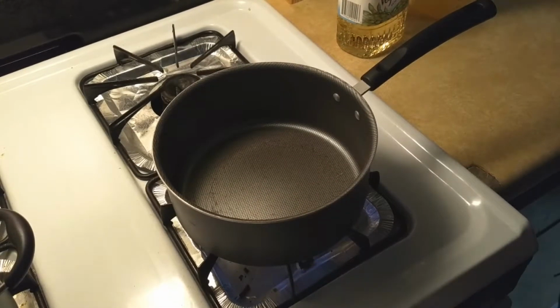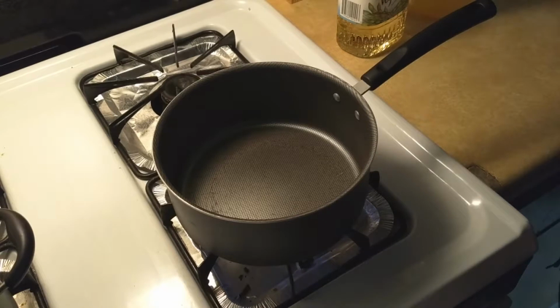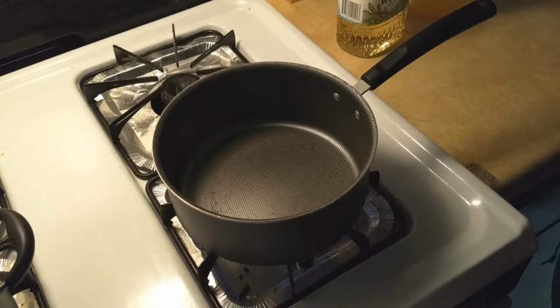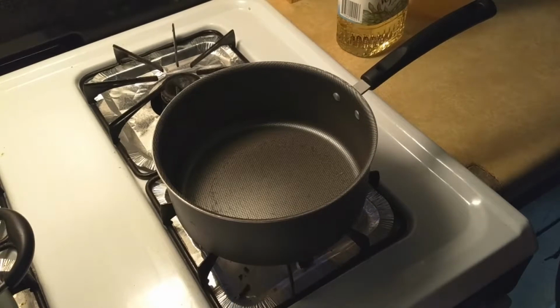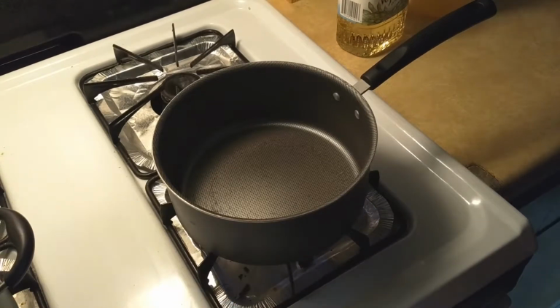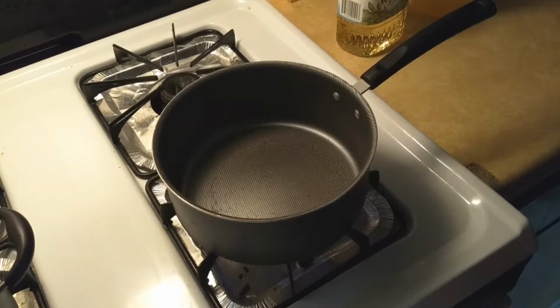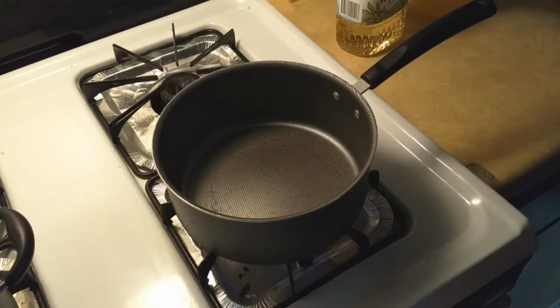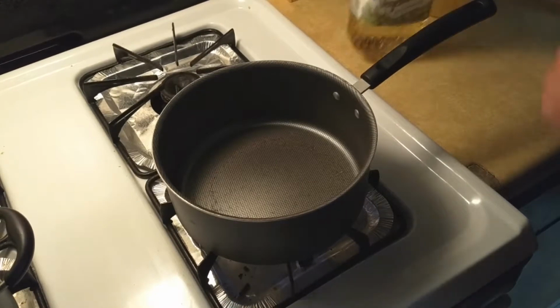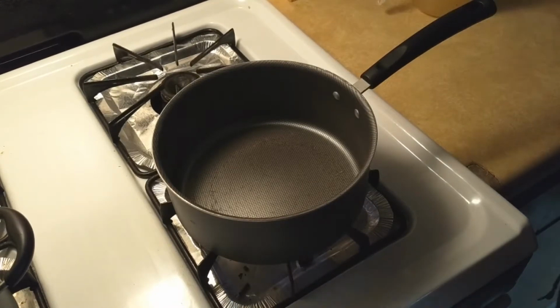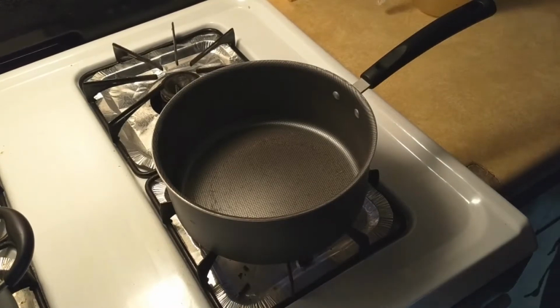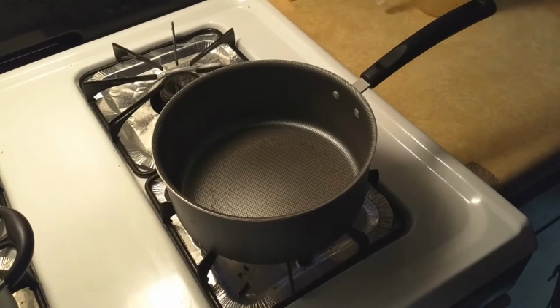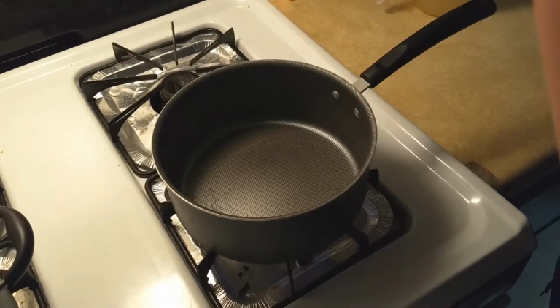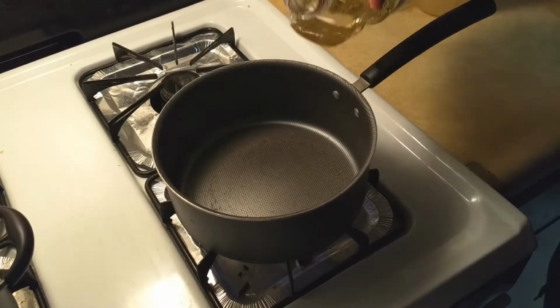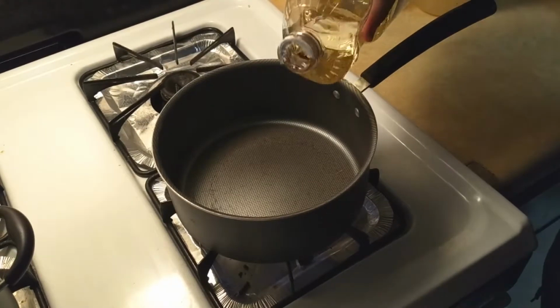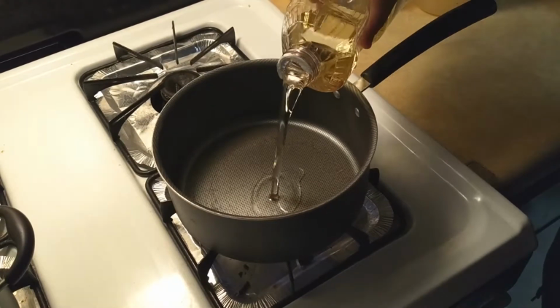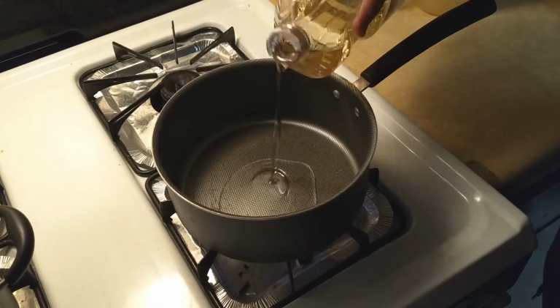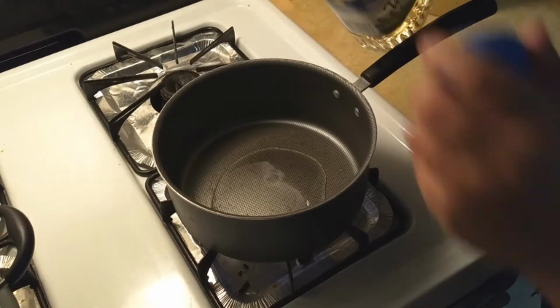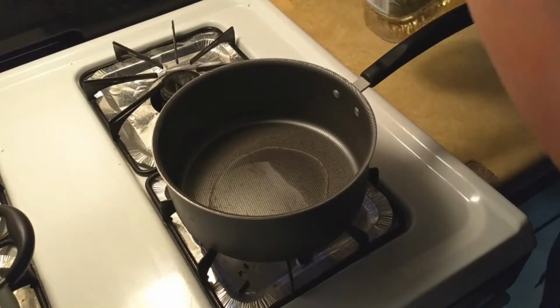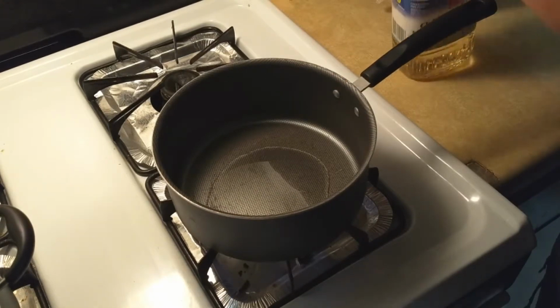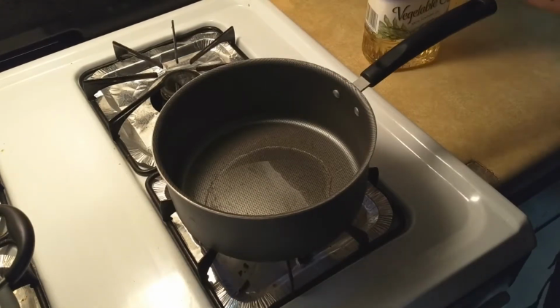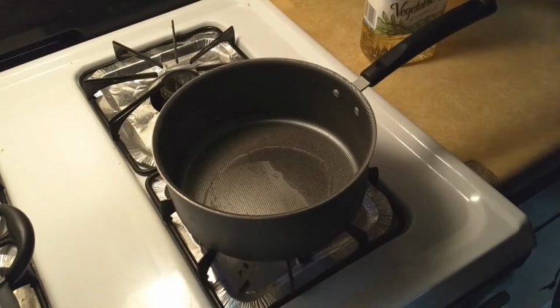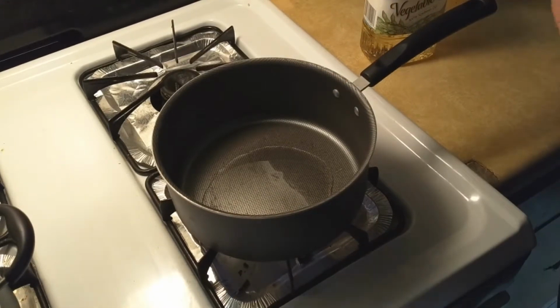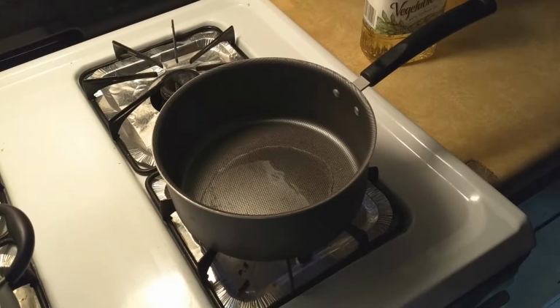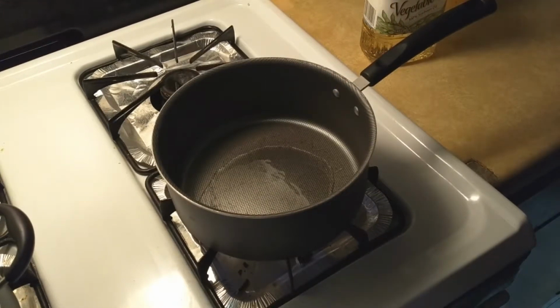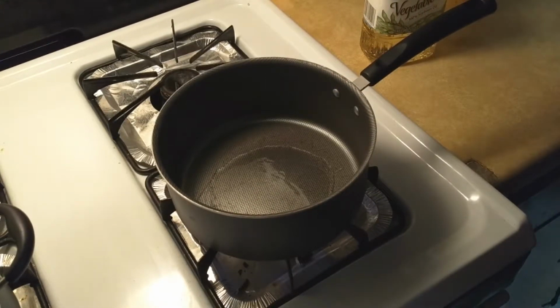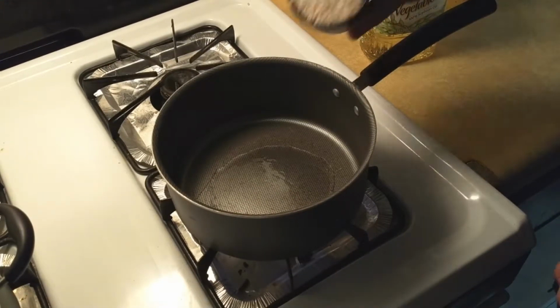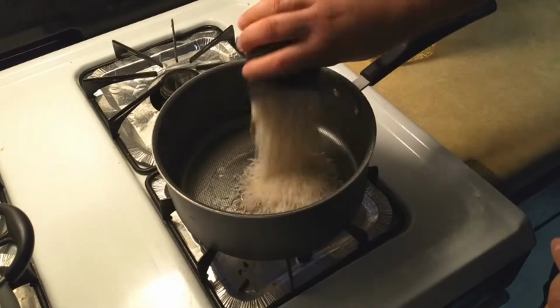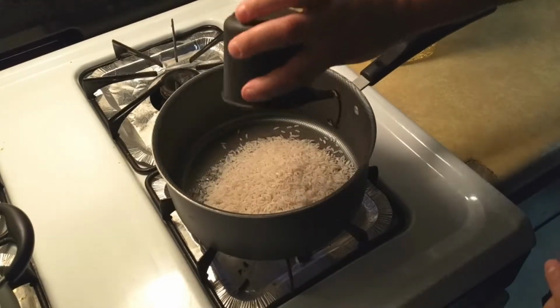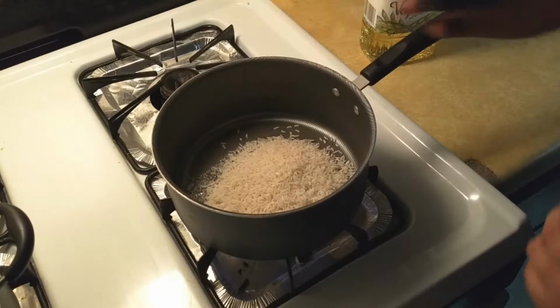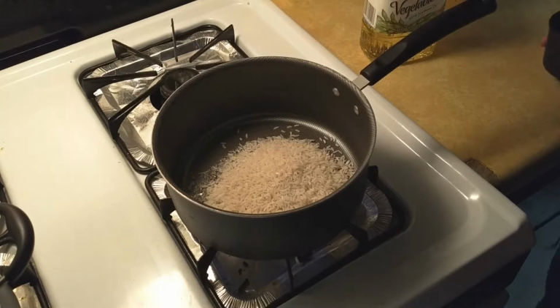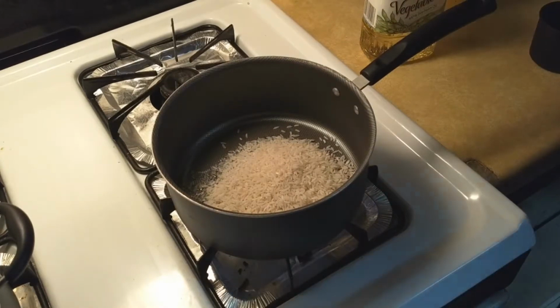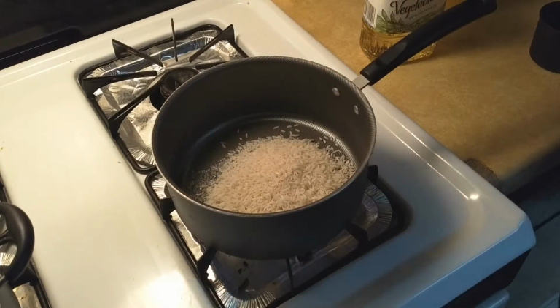Alright, now that we have the marinade going, let's start on the rice. First, we're going to lightly brown two cups of long grain rice in two tablespoons of vegetable oil.